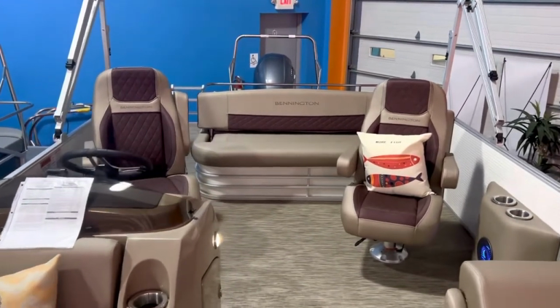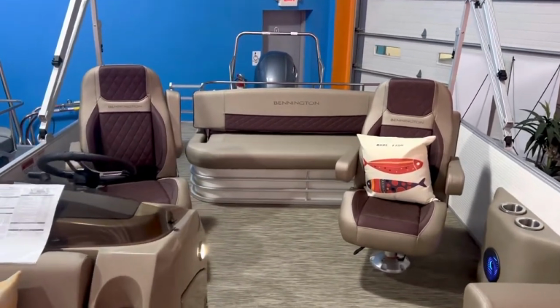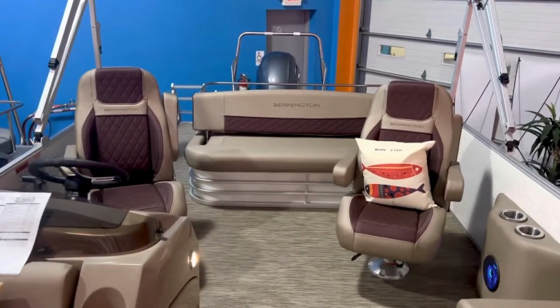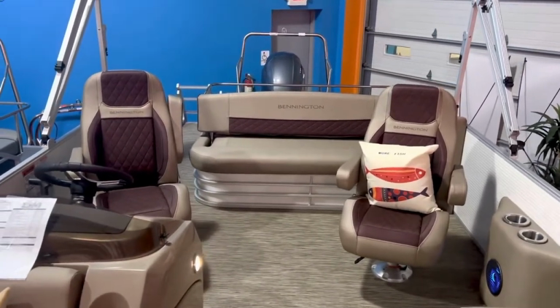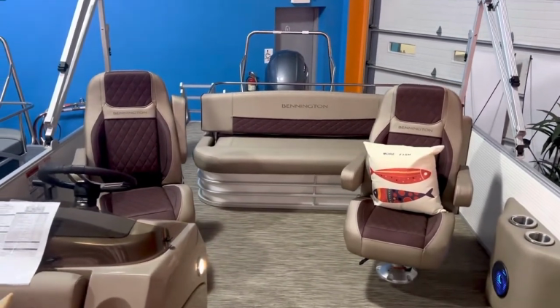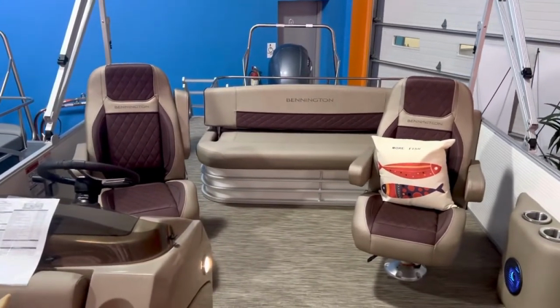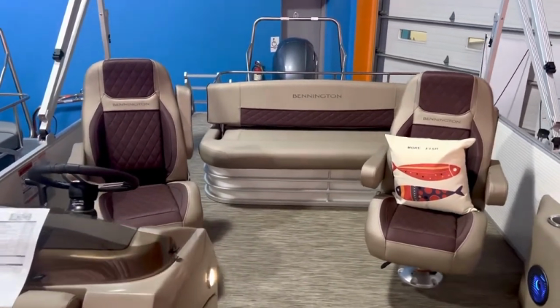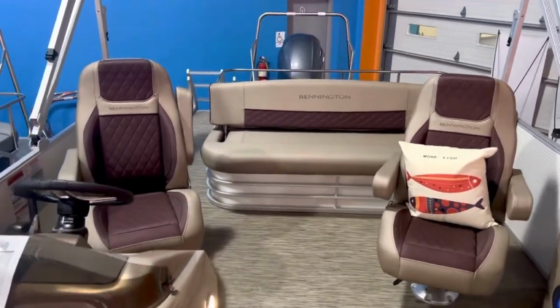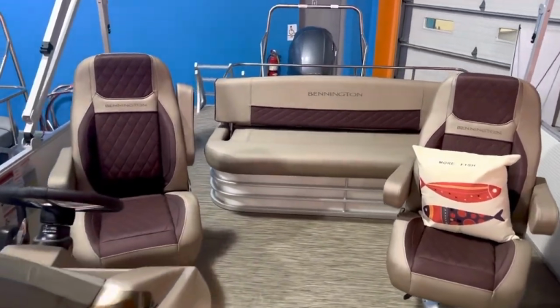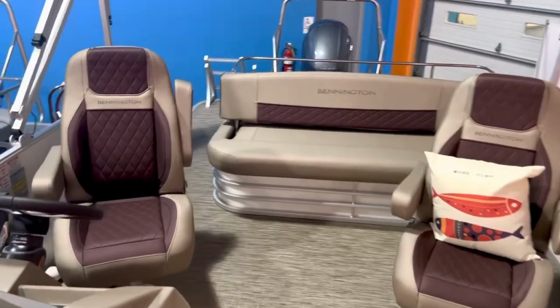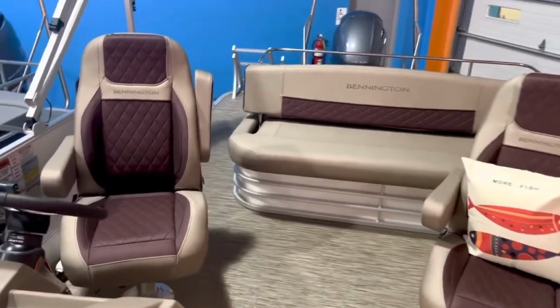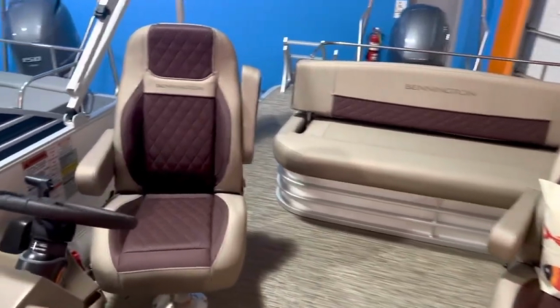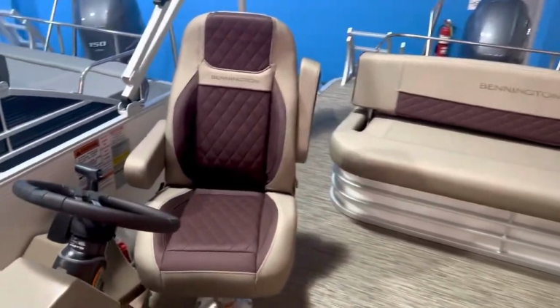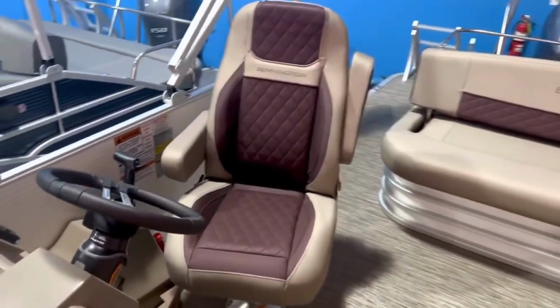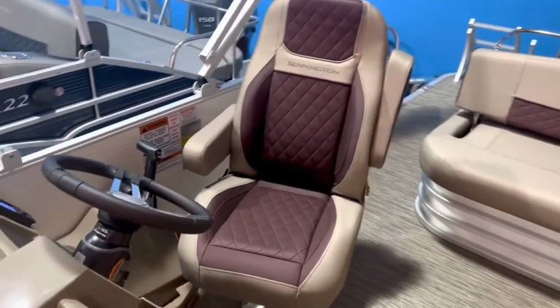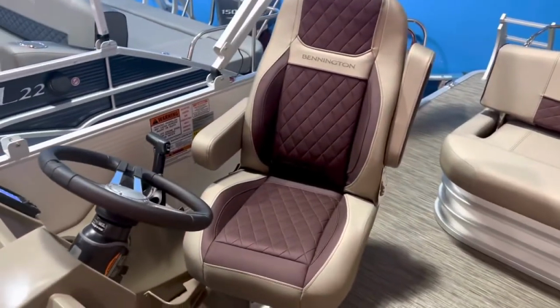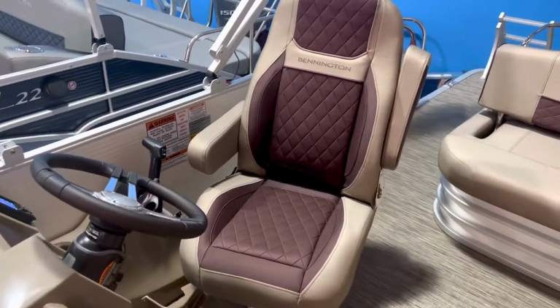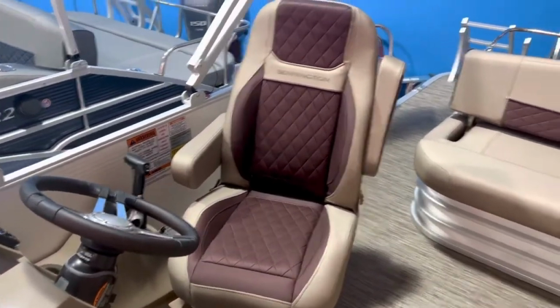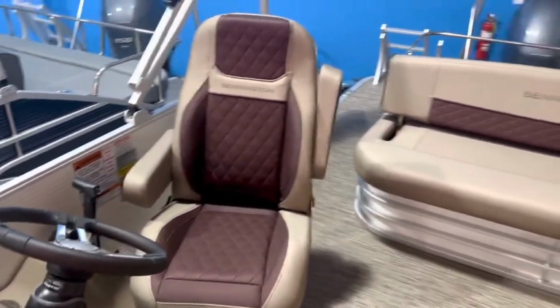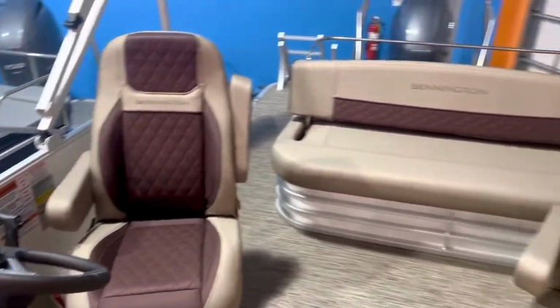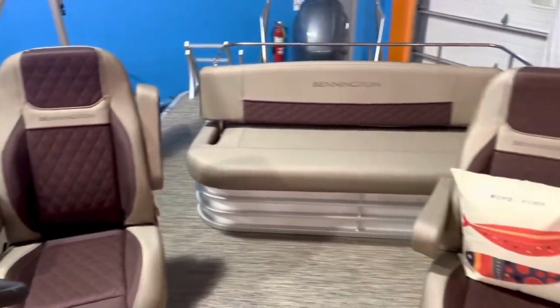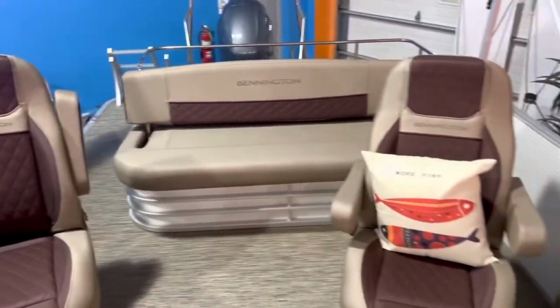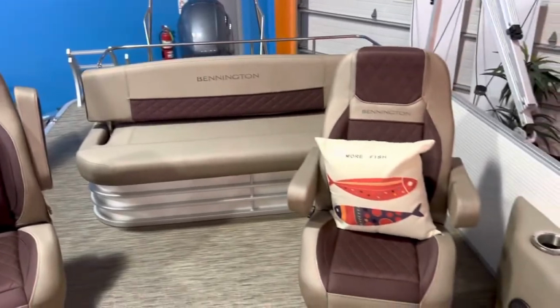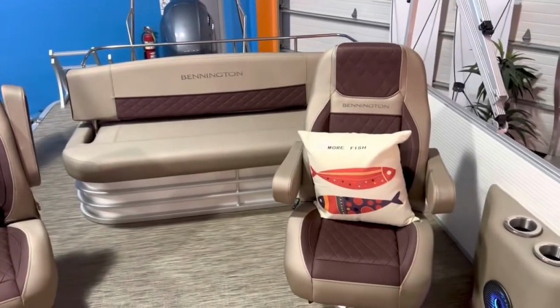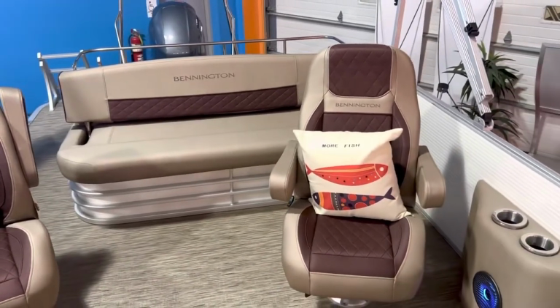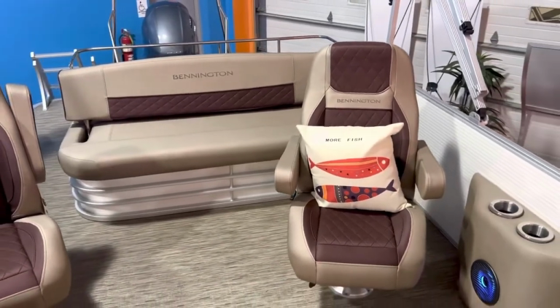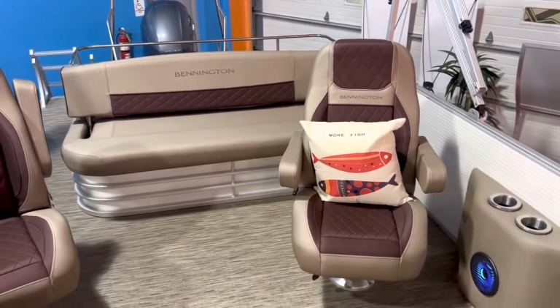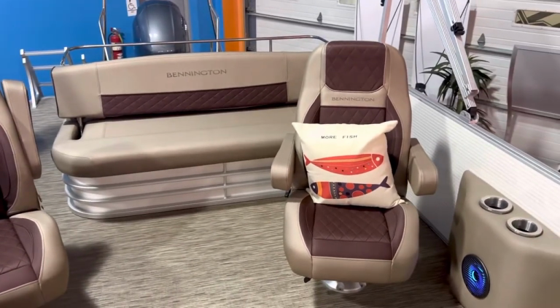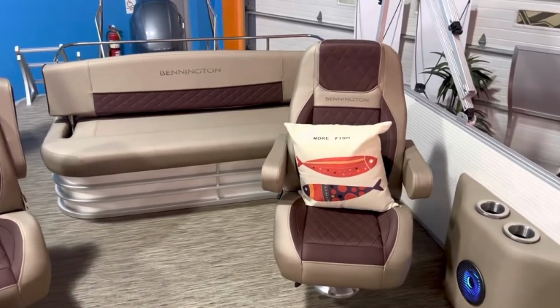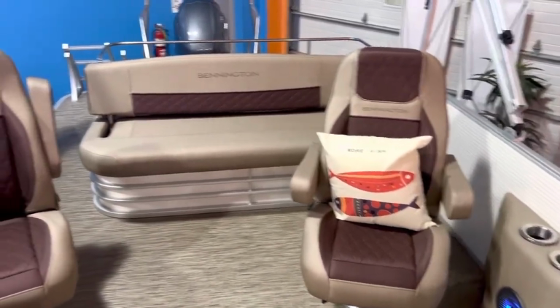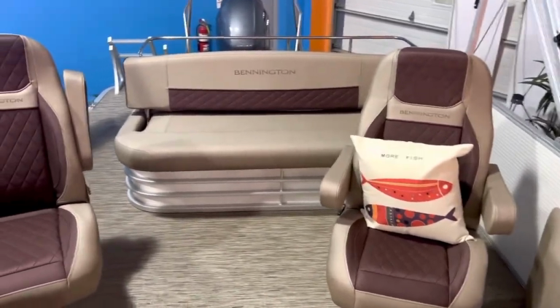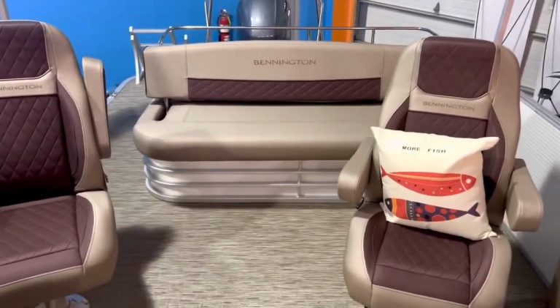Two captain's chairs swing back in the back. Both of these captain's chairs have the upgraded diamond pressed luxury recliners, the fold-down arms, and they slide back and forth and swivel.